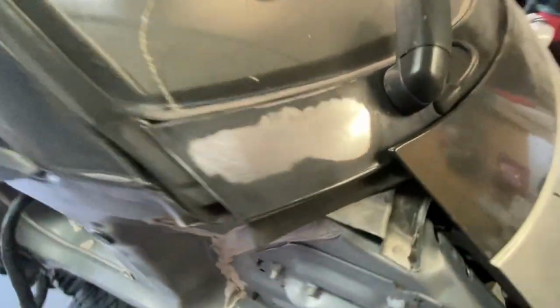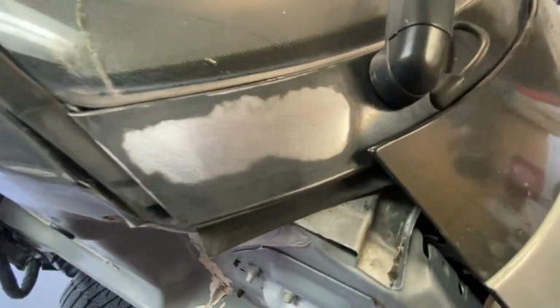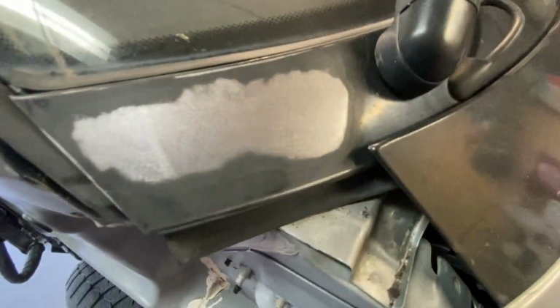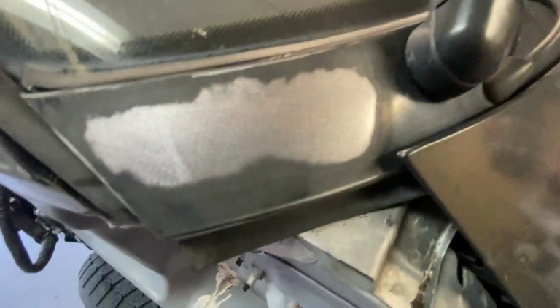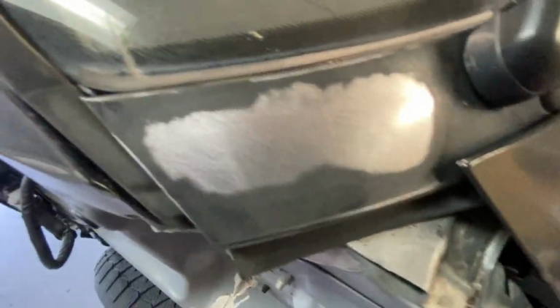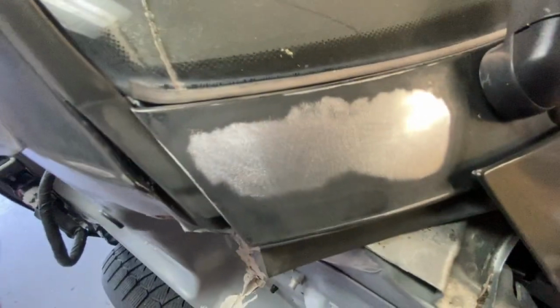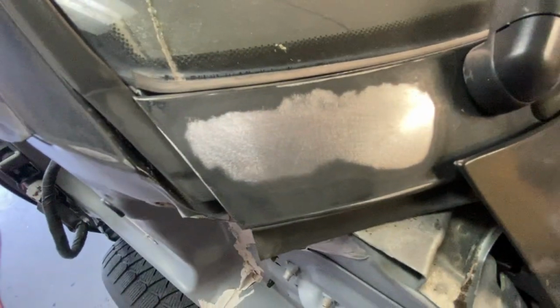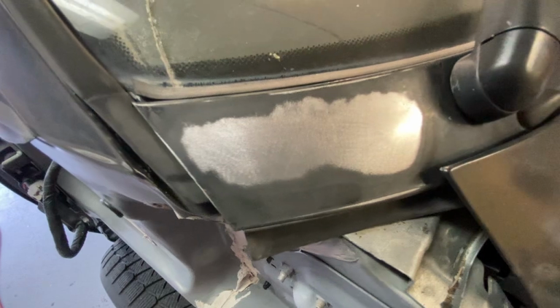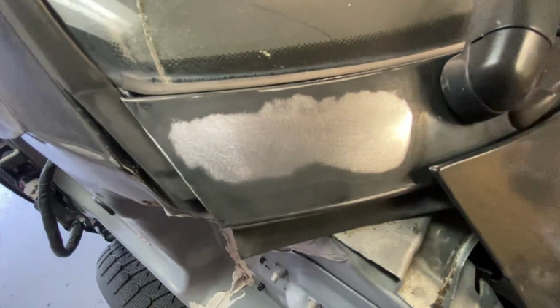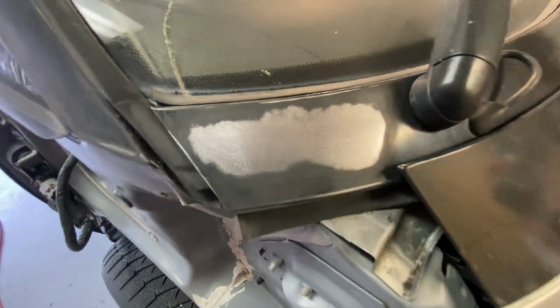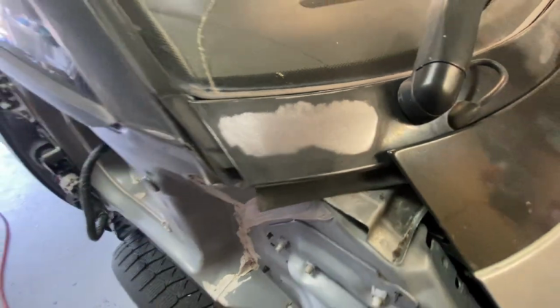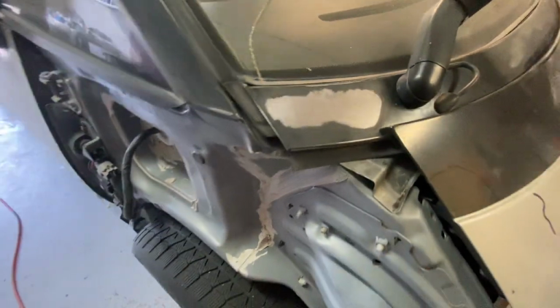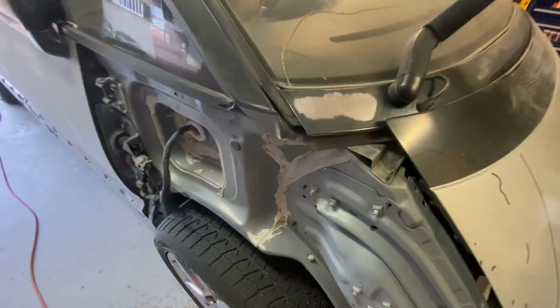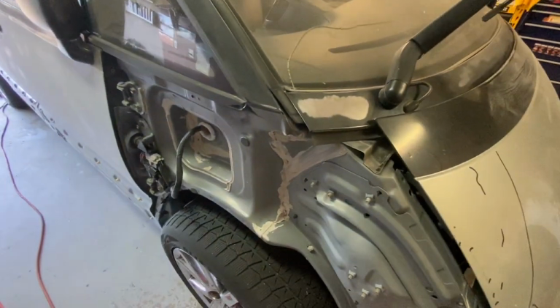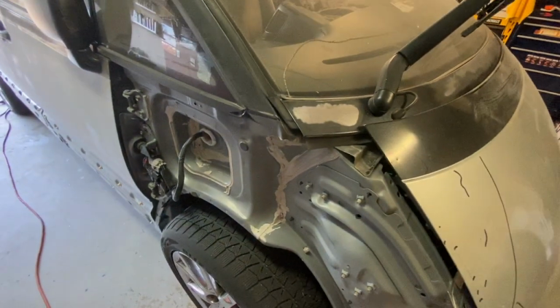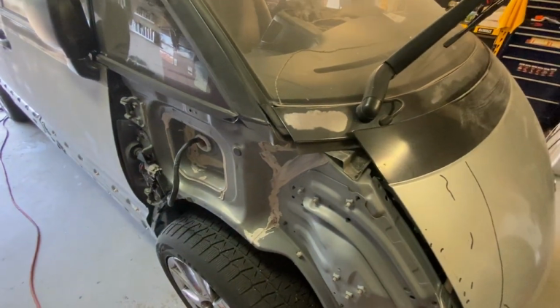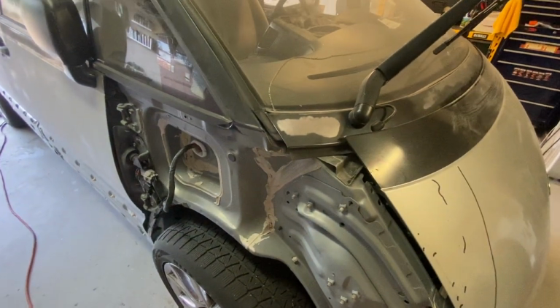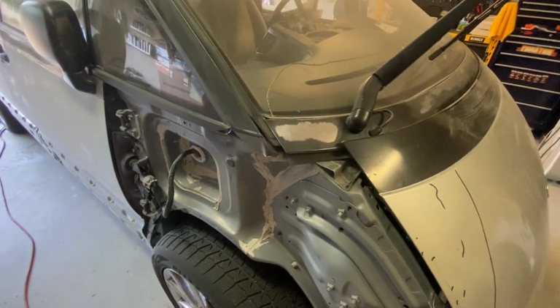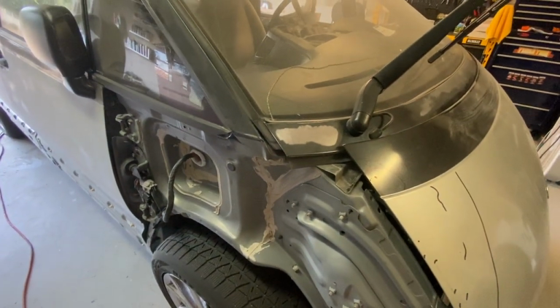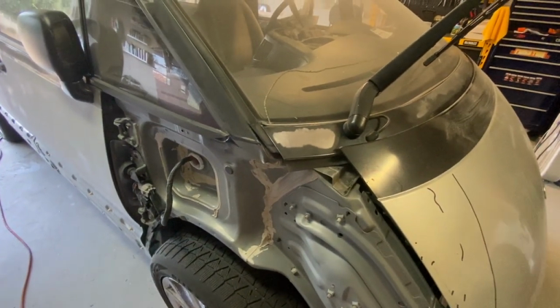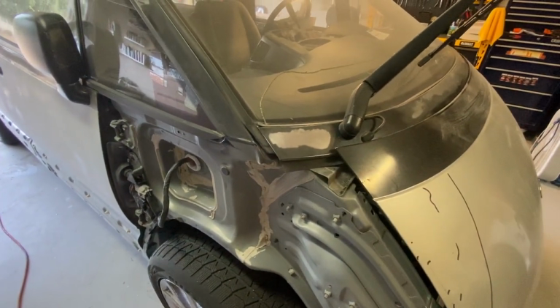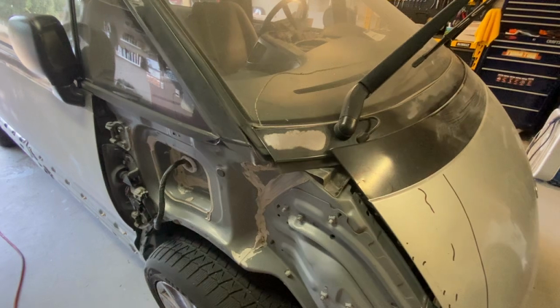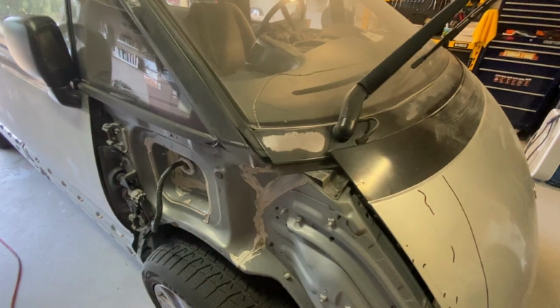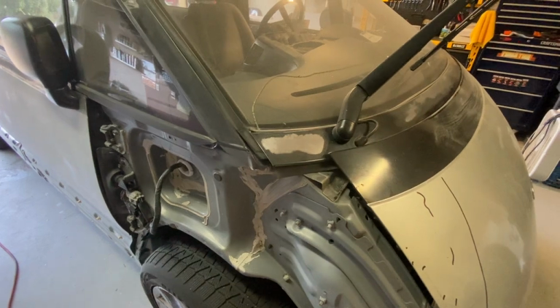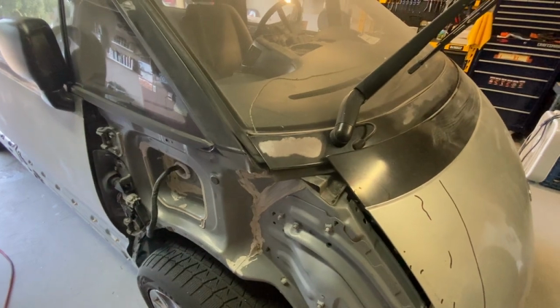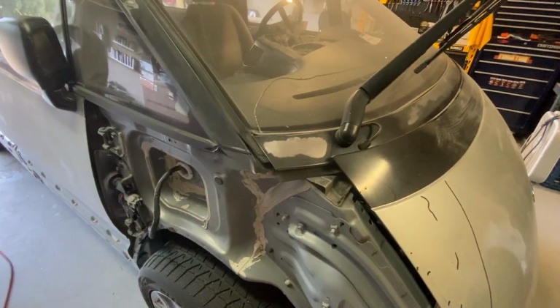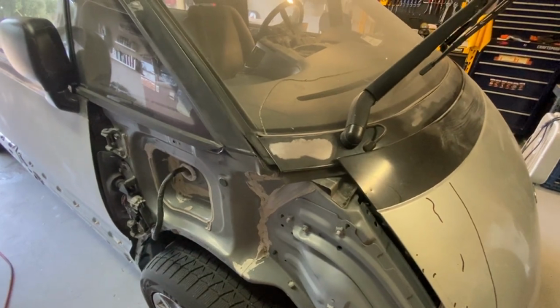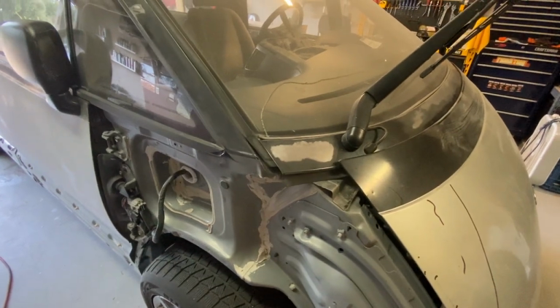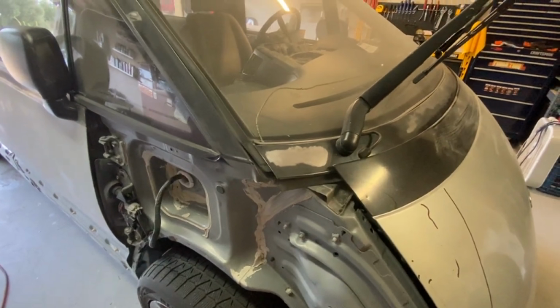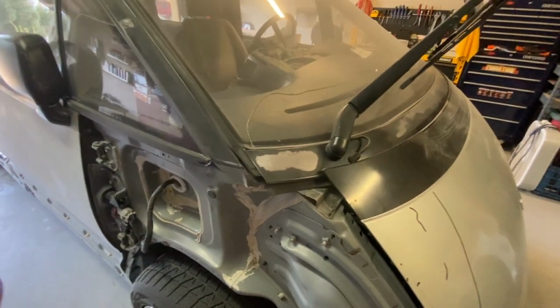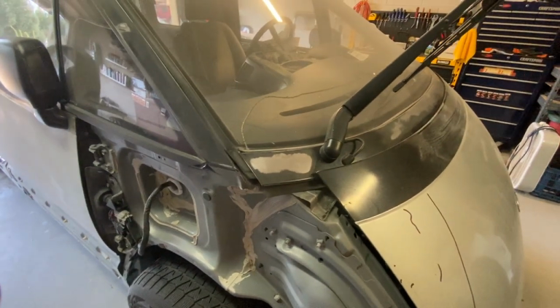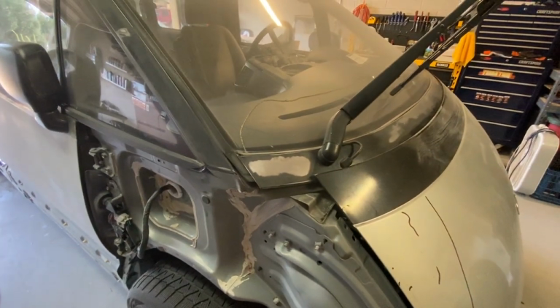All these areas you can see where we're at bare metal, and then I will sand that down with 800 grit and then we will be ready for paint.